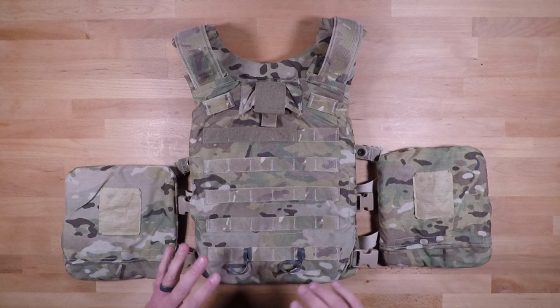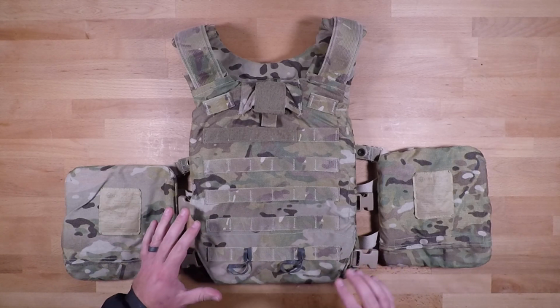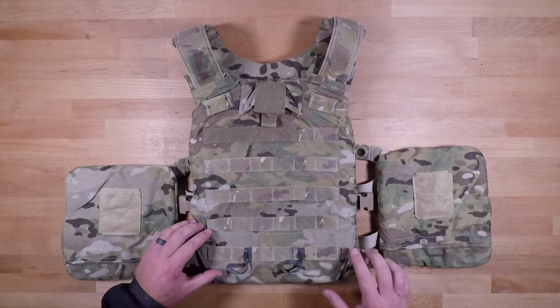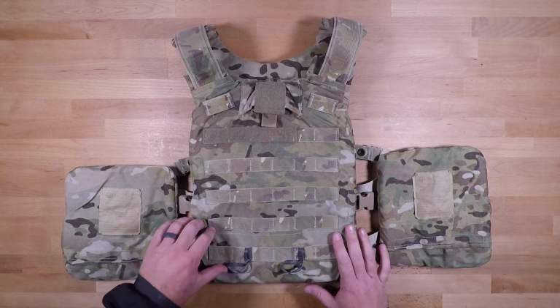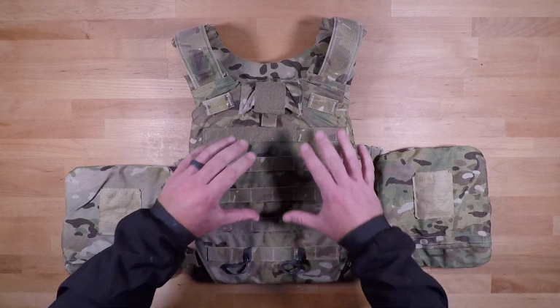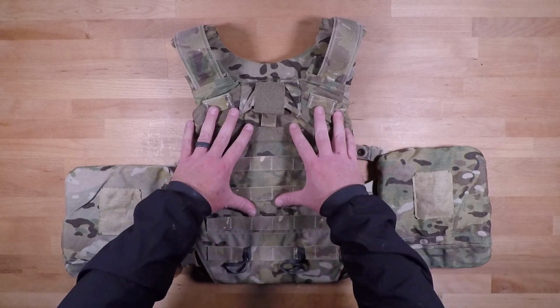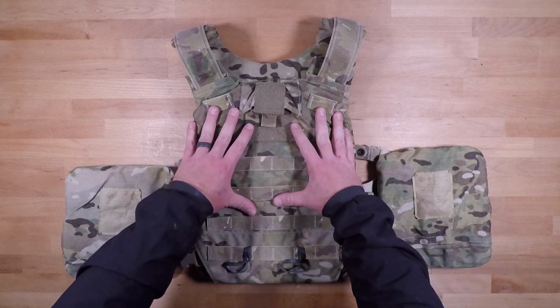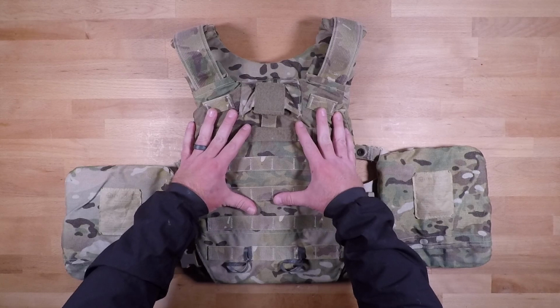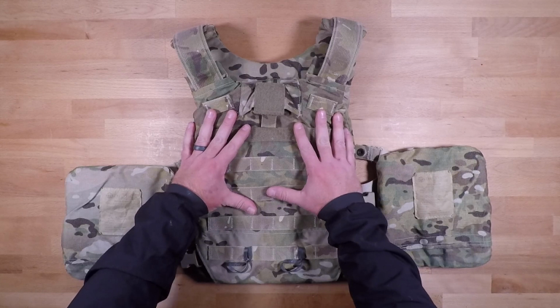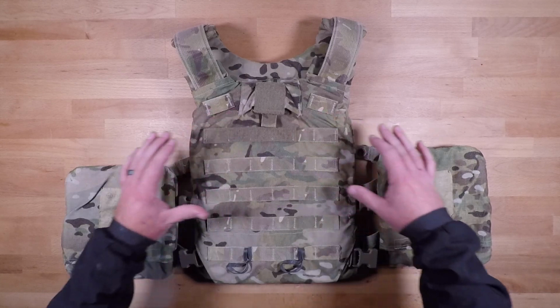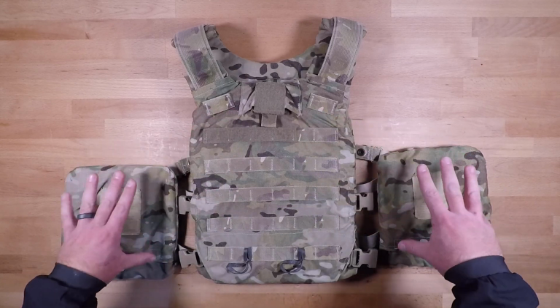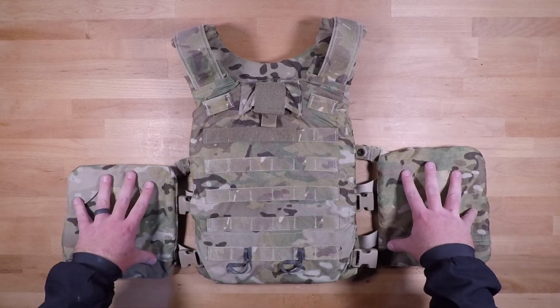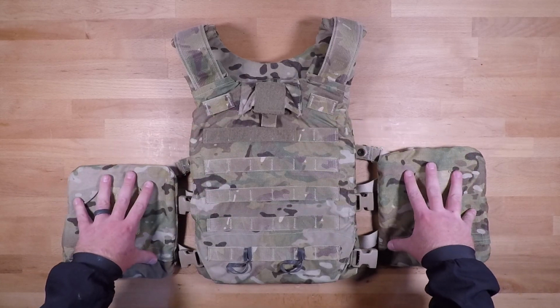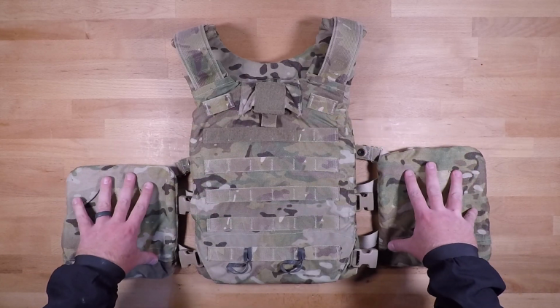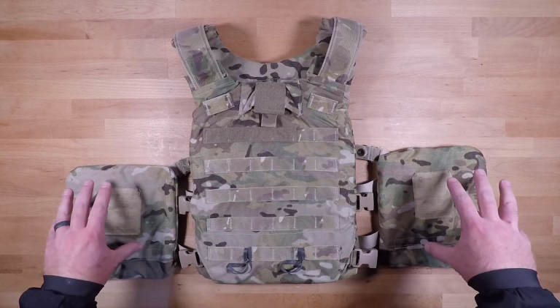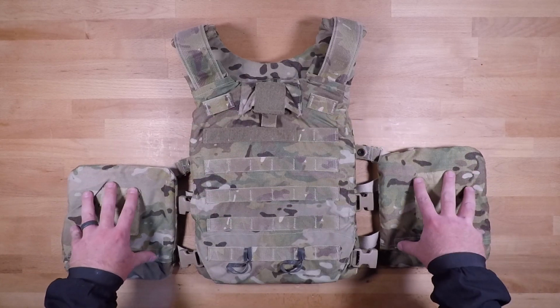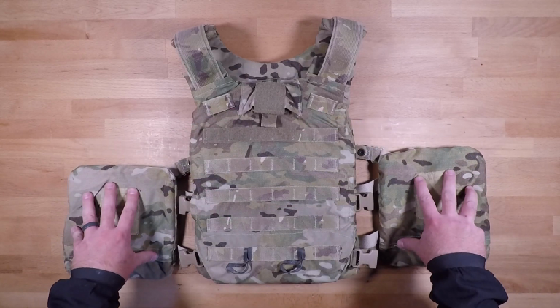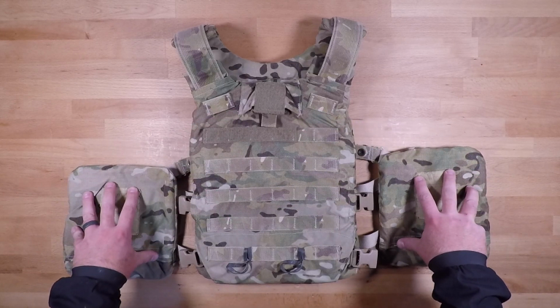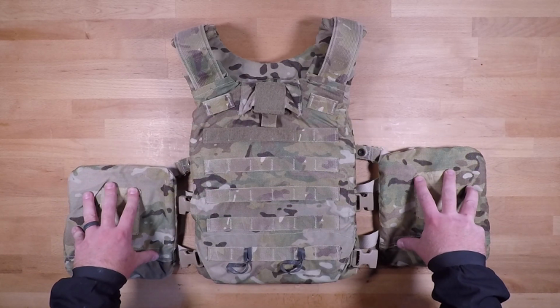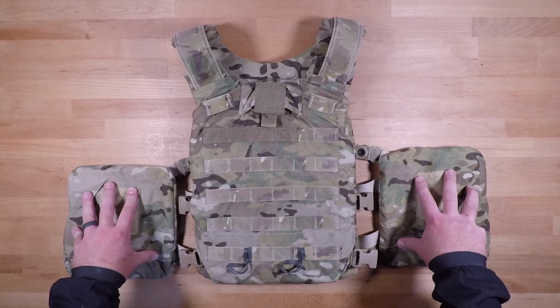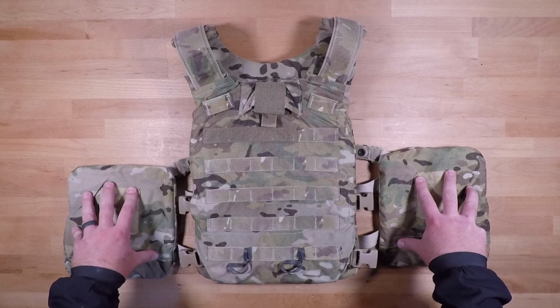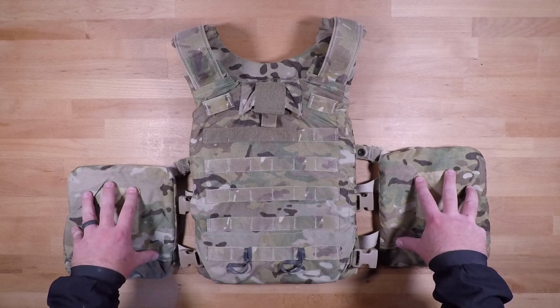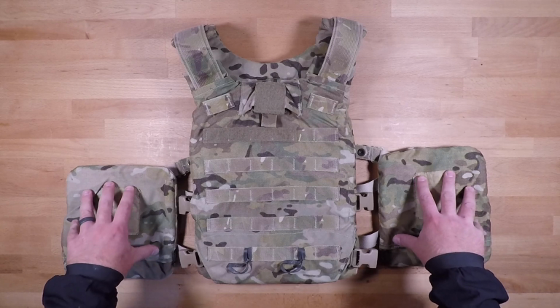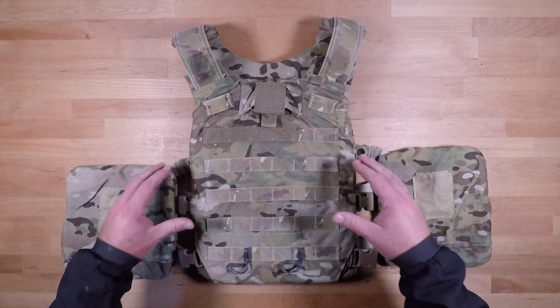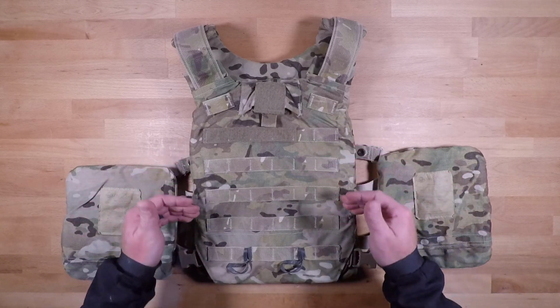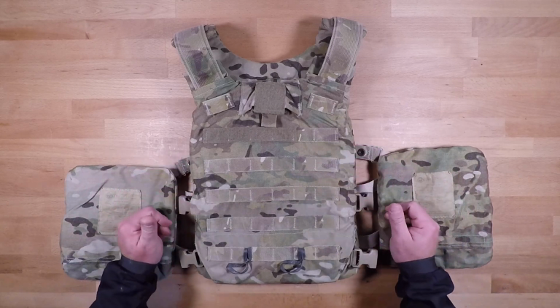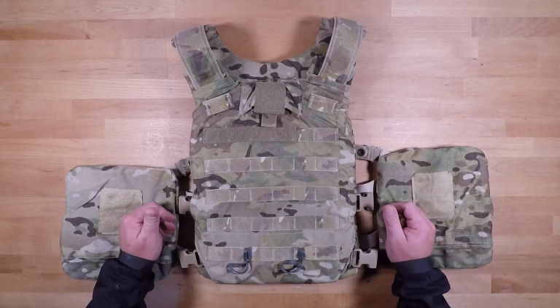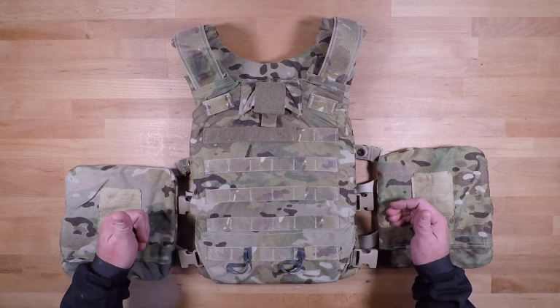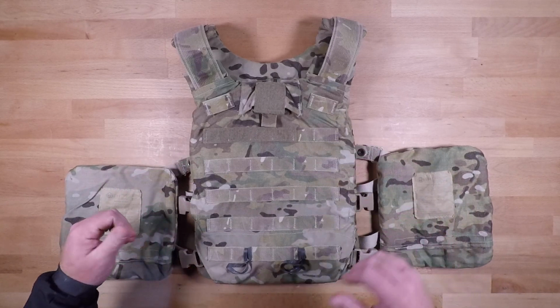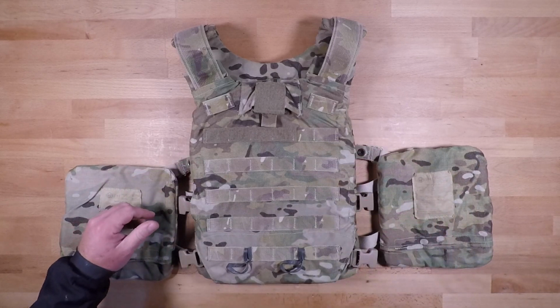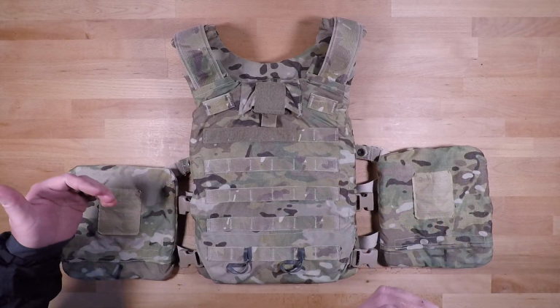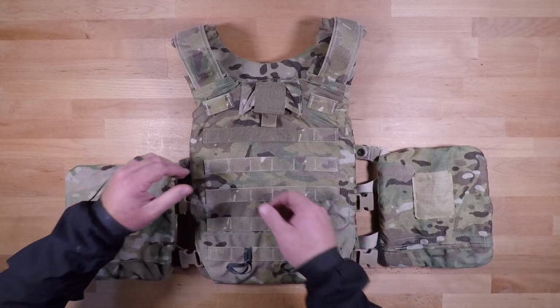It's pretty simple and straightforward. You have a cable cutaway system in the front here, and then you have a couple of straps that hold these side plate pockets to the straps themselves as well as to the back plate panel.